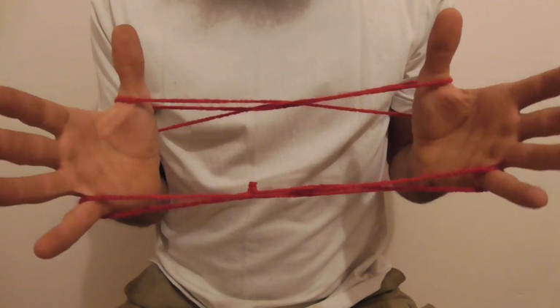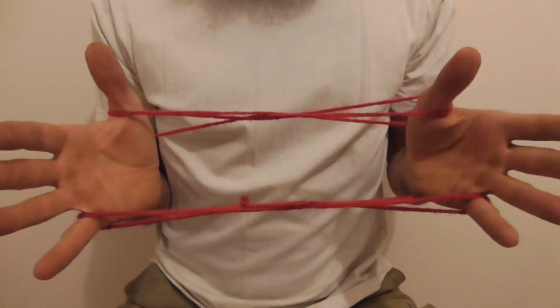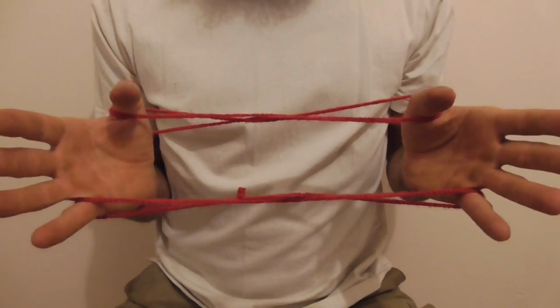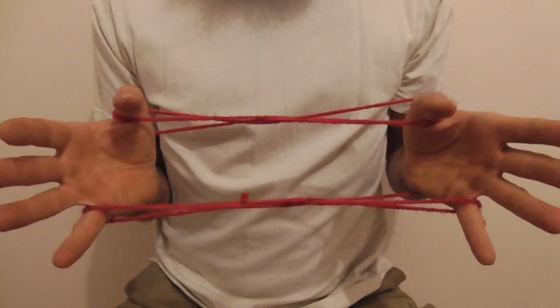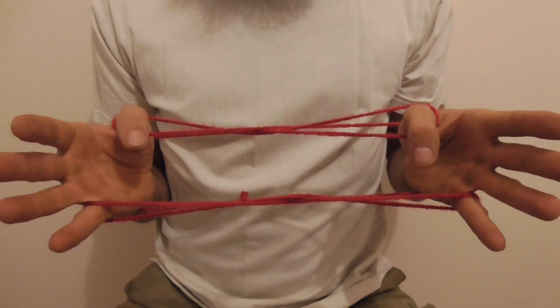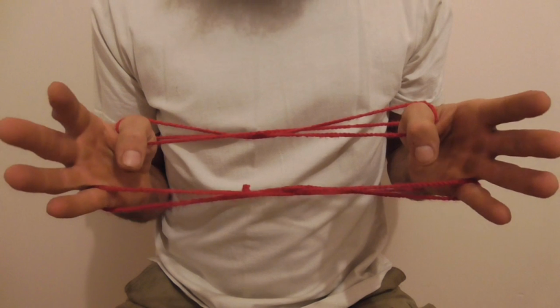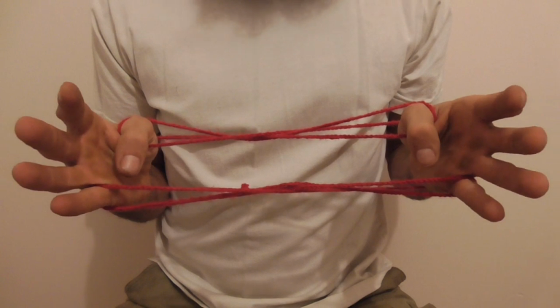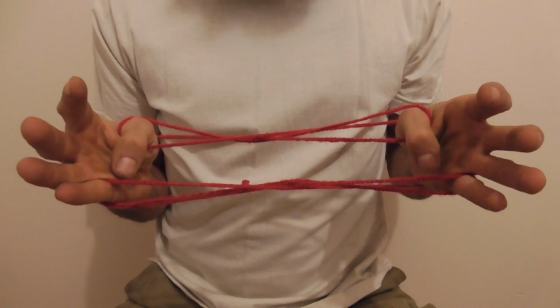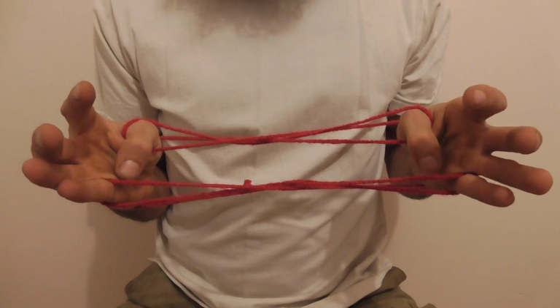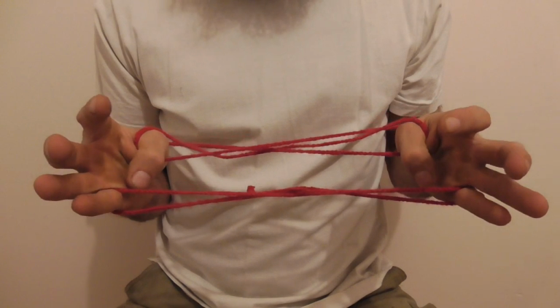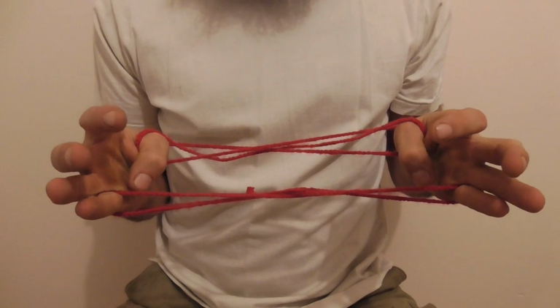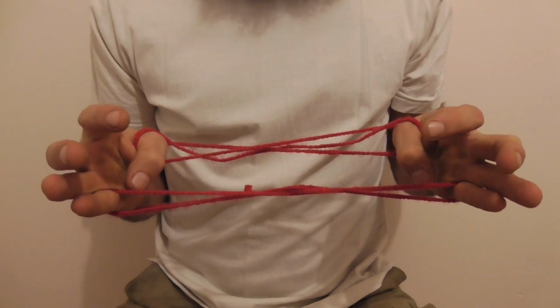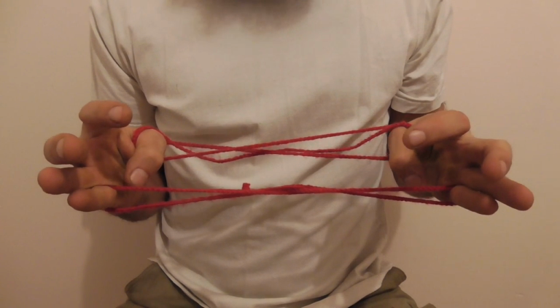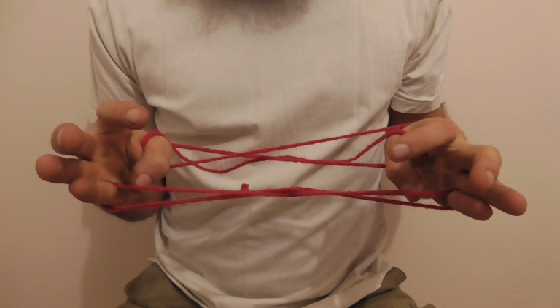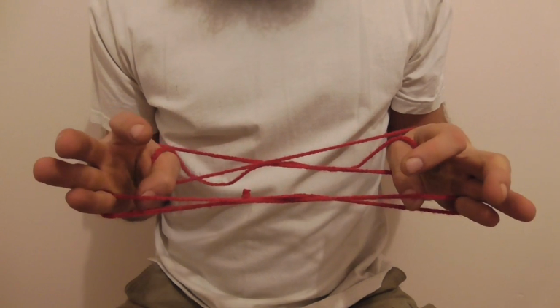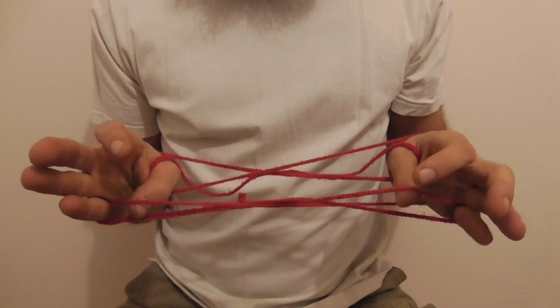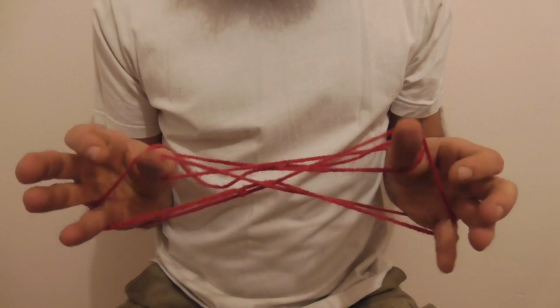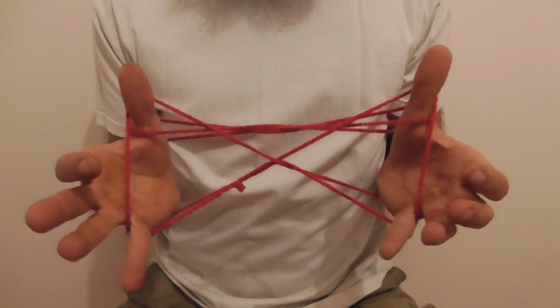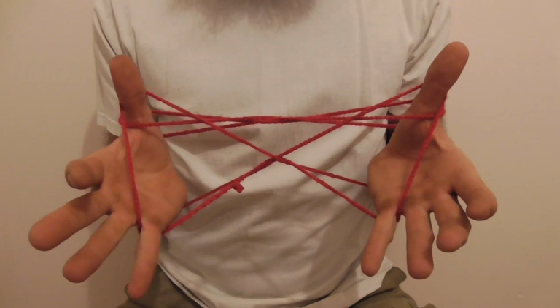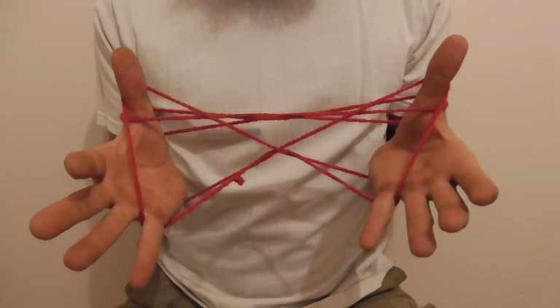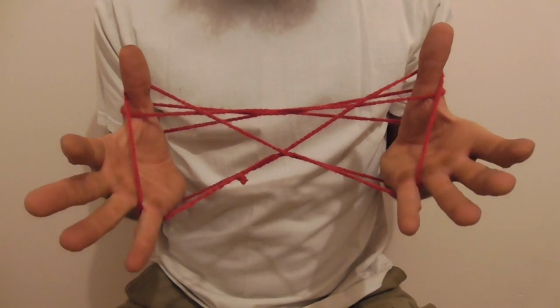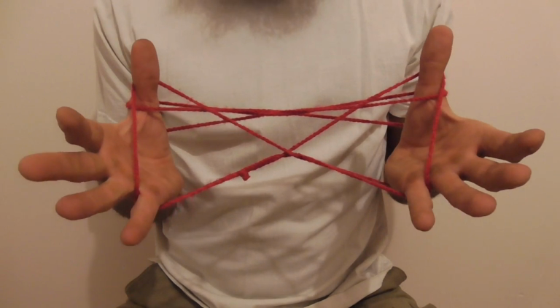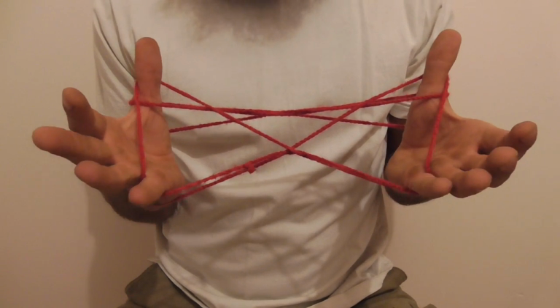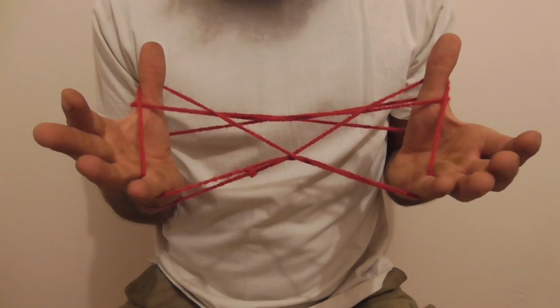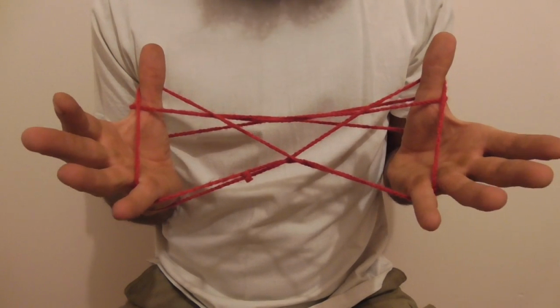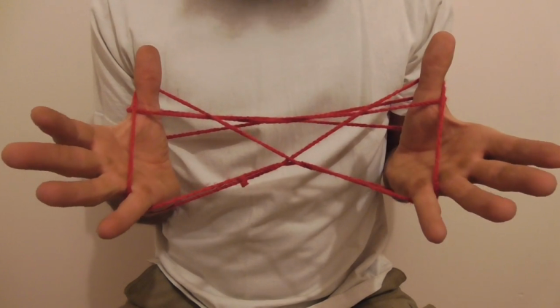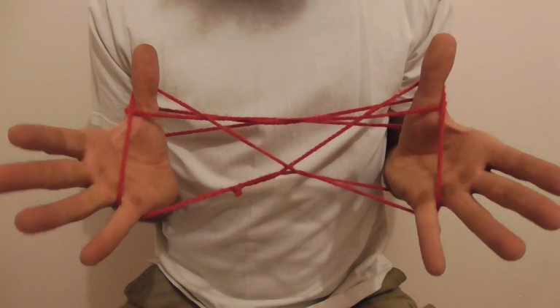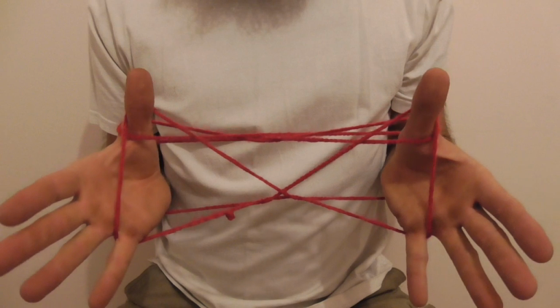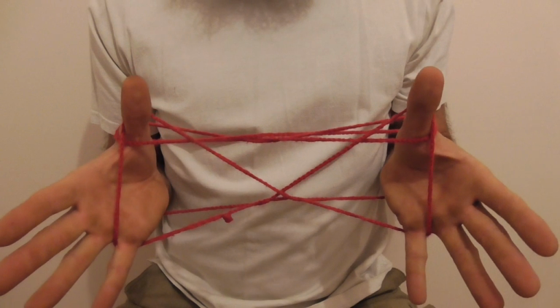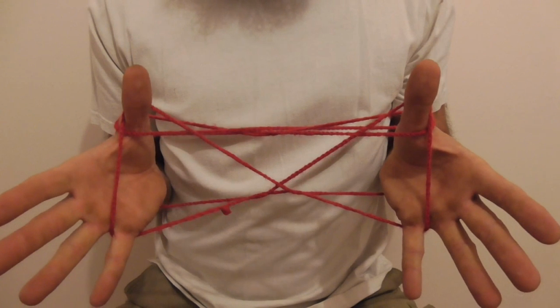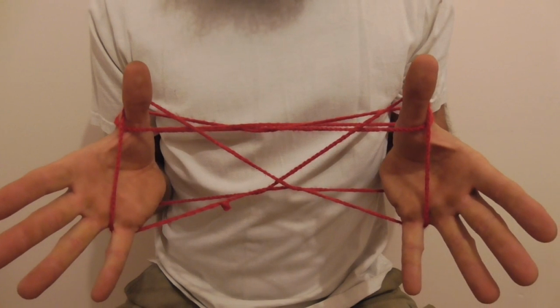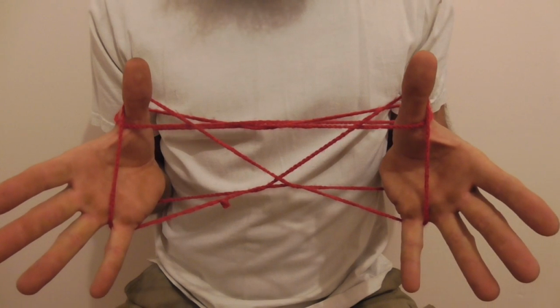Then we want to take our thumbs and pick up the near pinky string. We just pick that up with our thumbs from underneath. It should look like that.